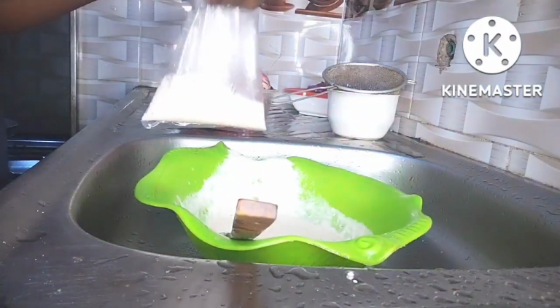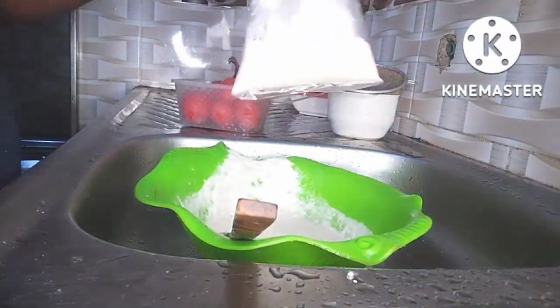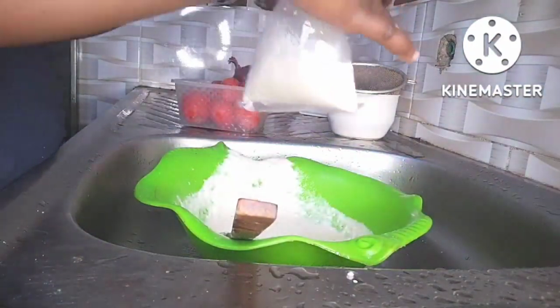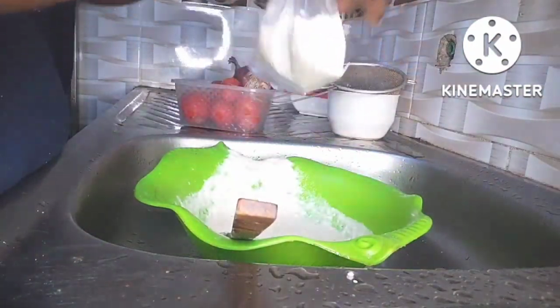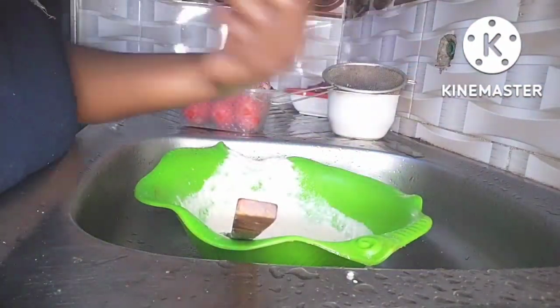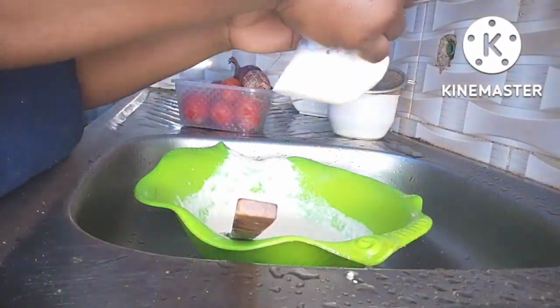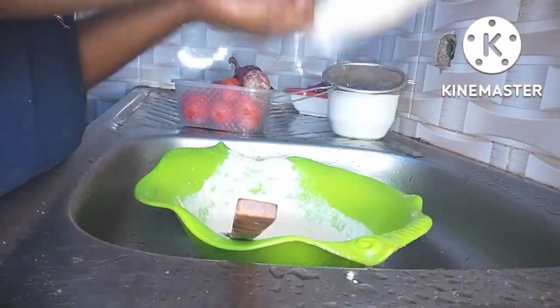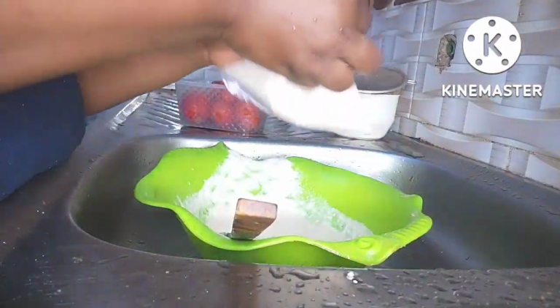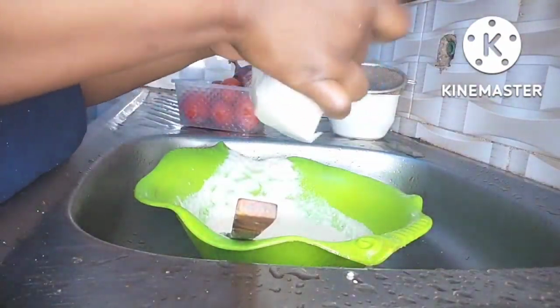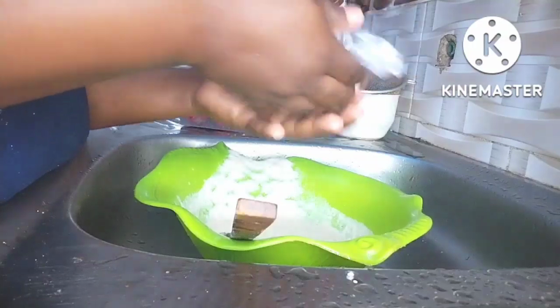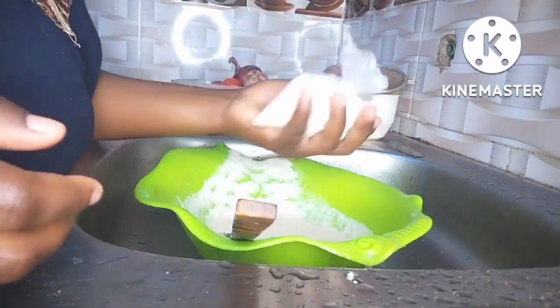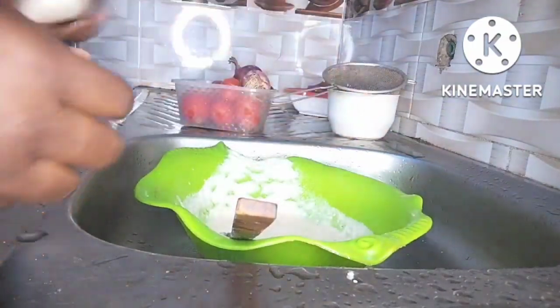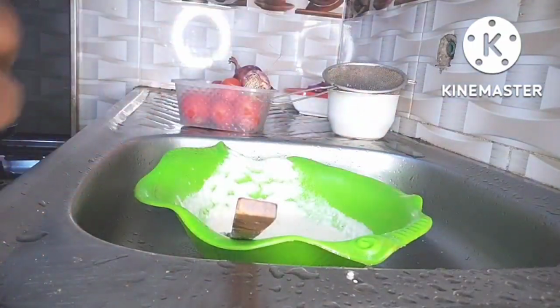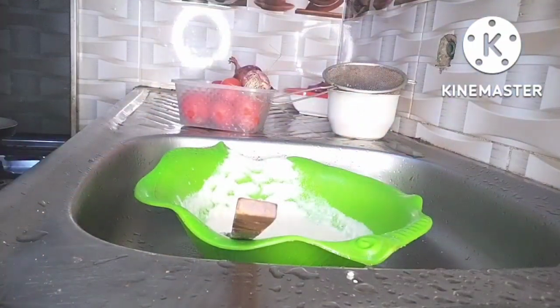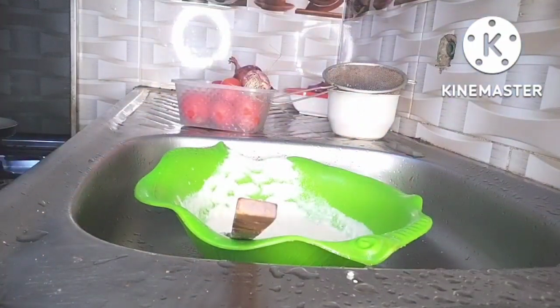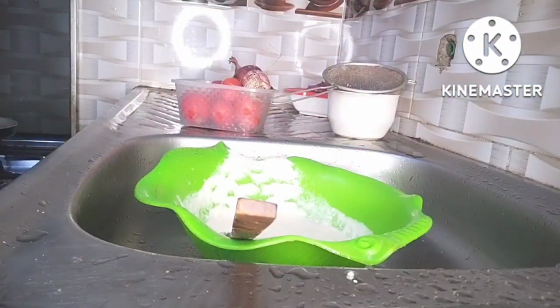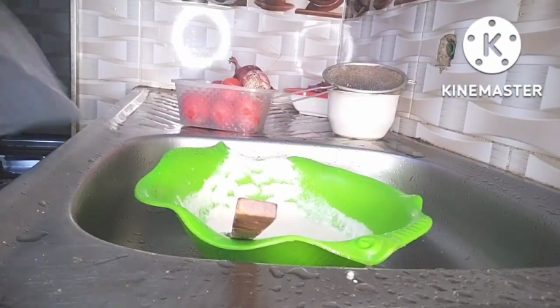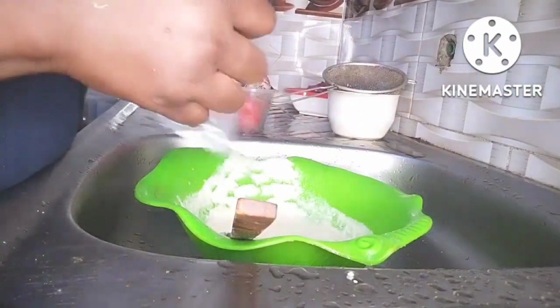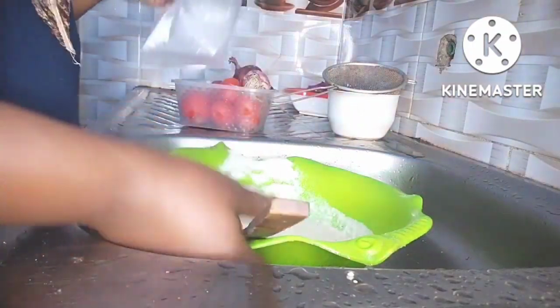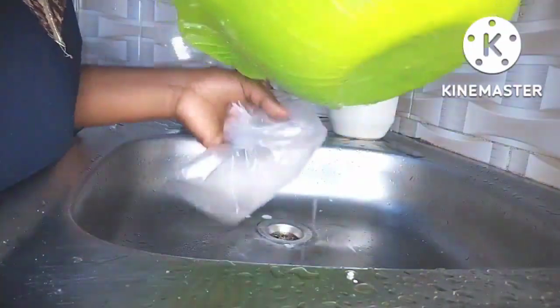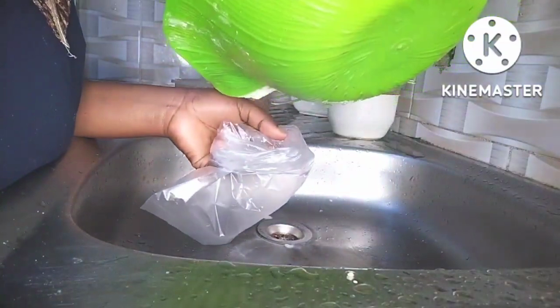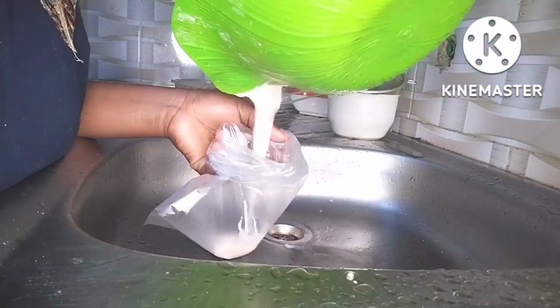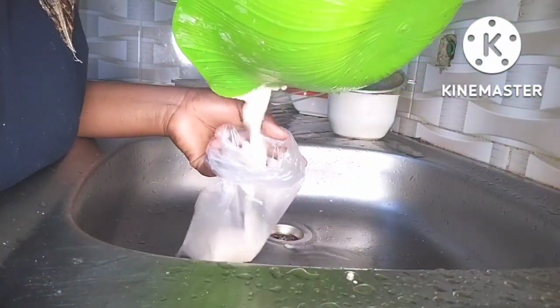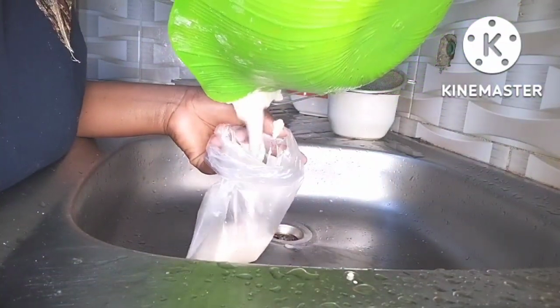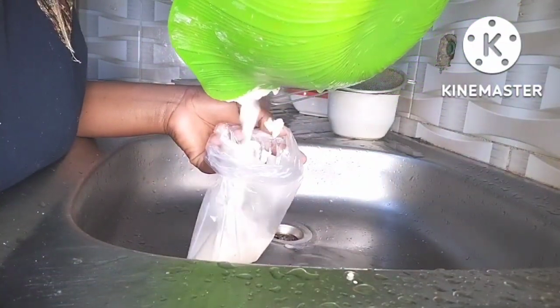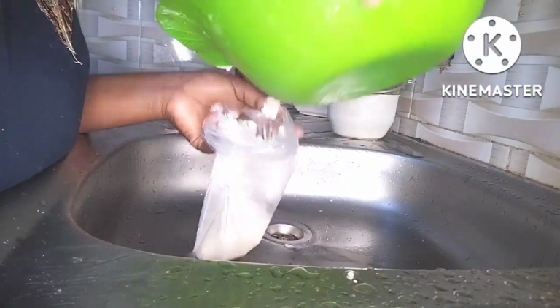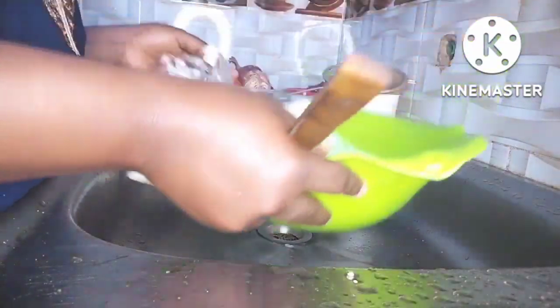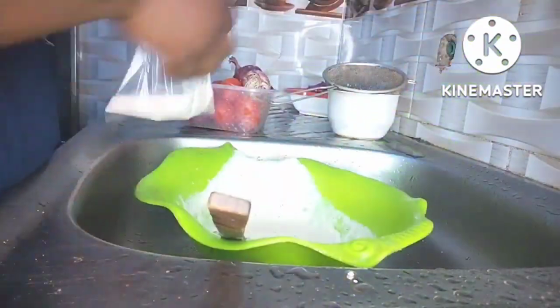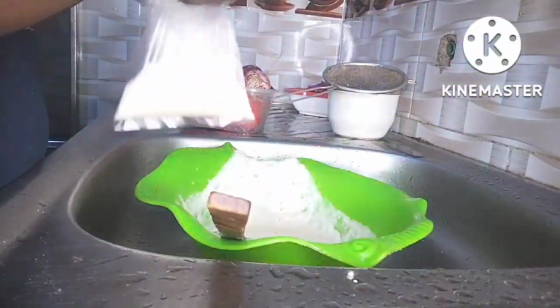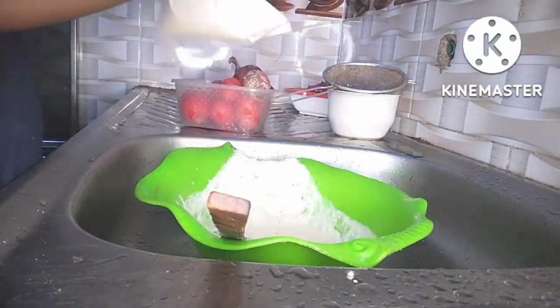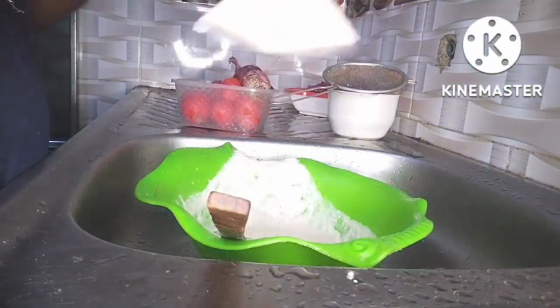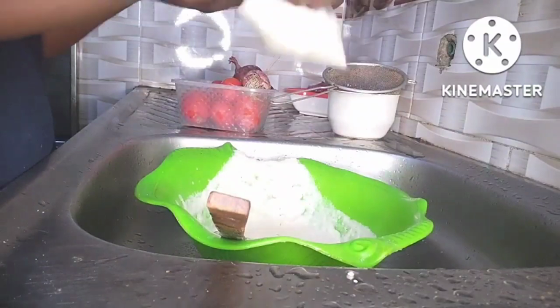After mixing, I portioned them into small nylon bags and started cooking. No salt is added, nothing — just the beans.